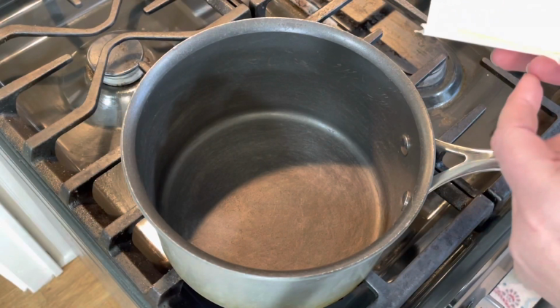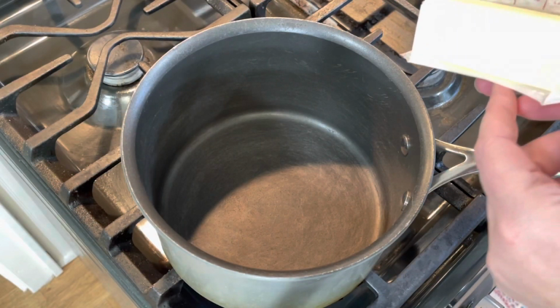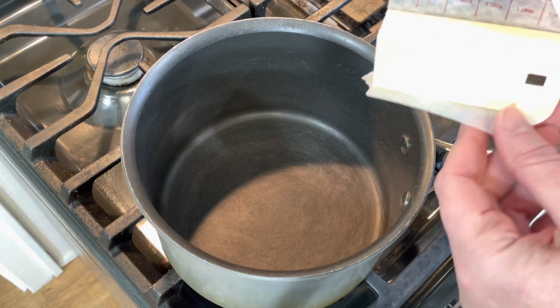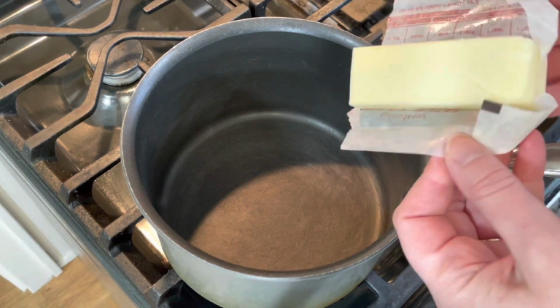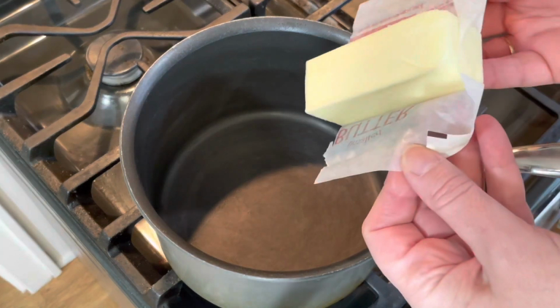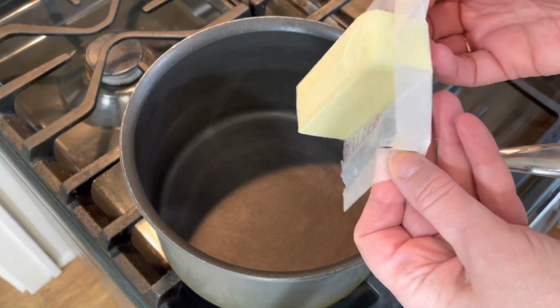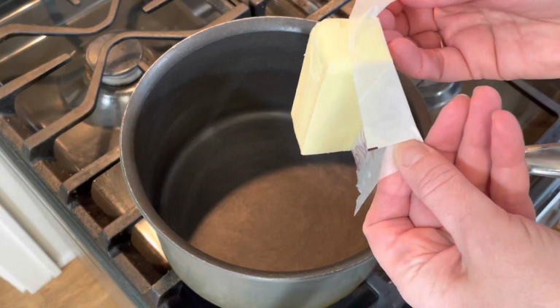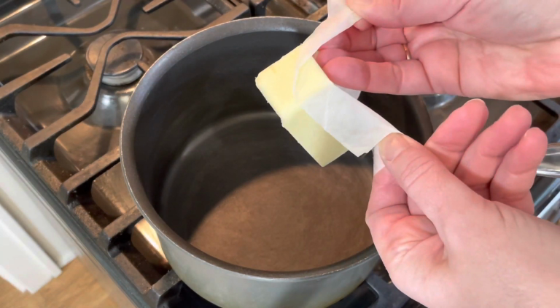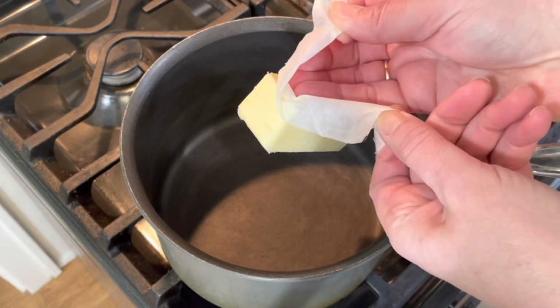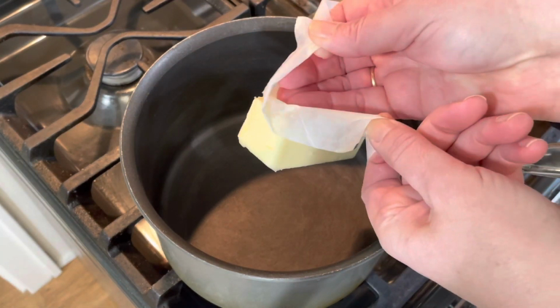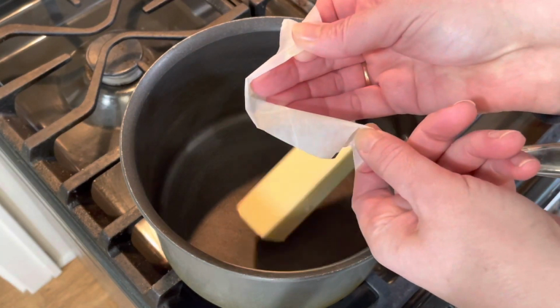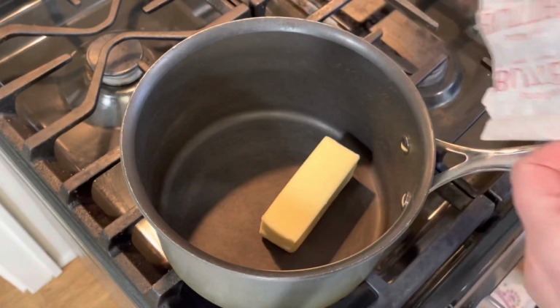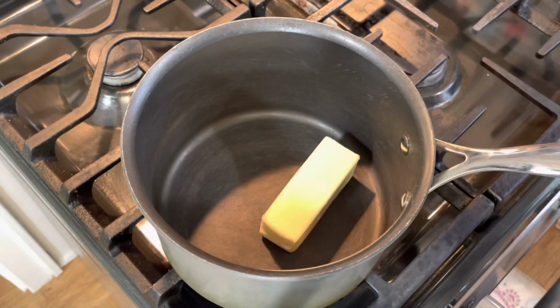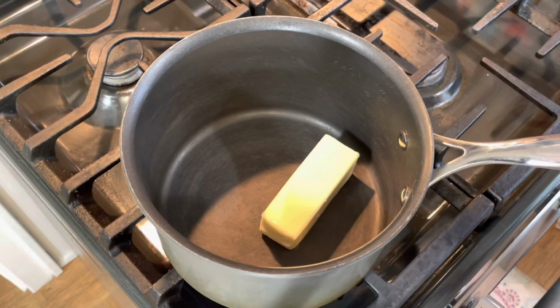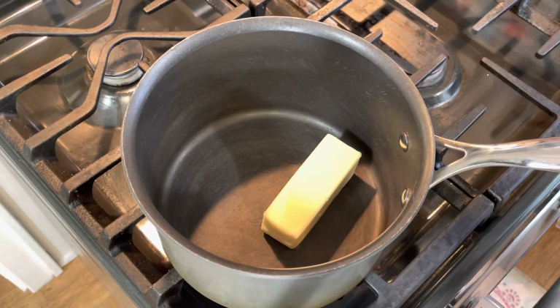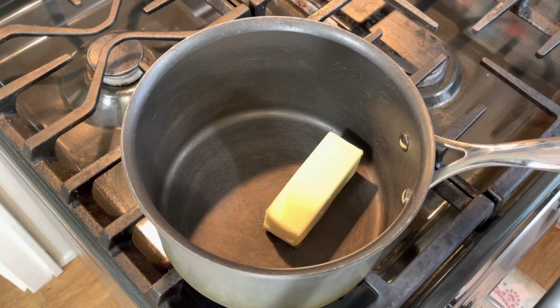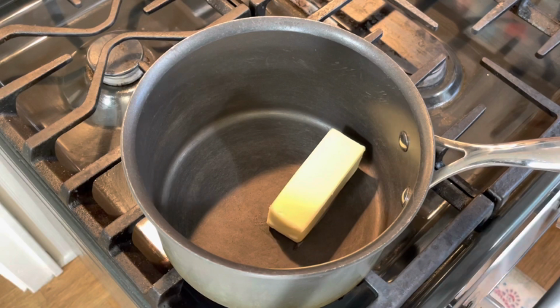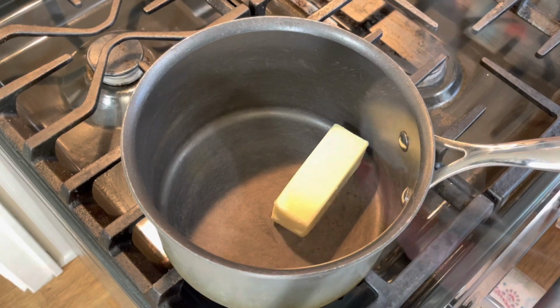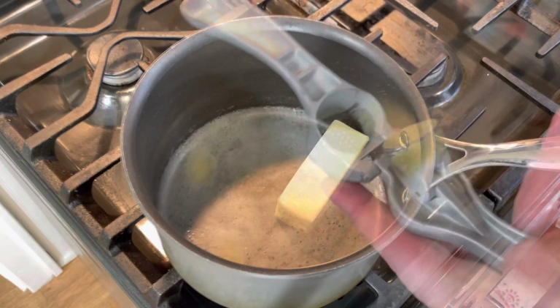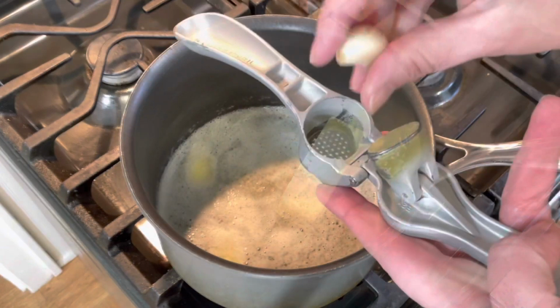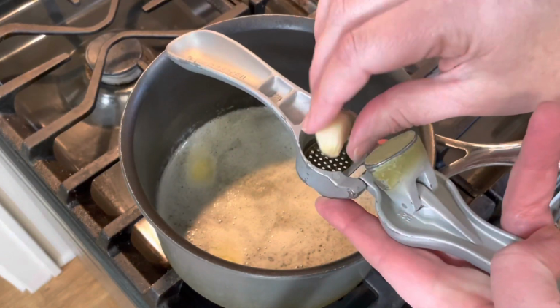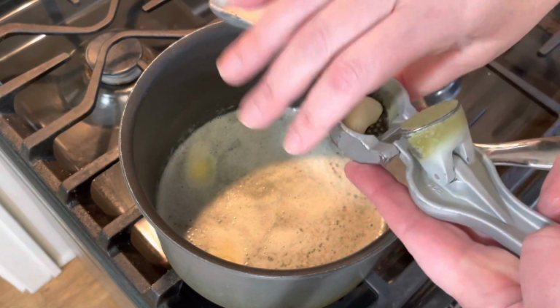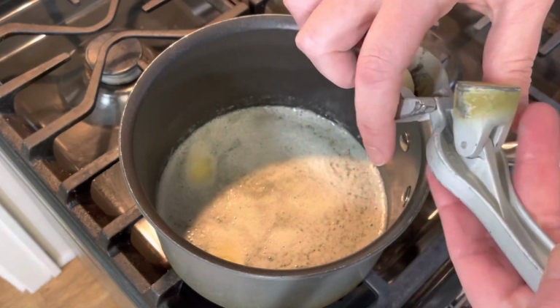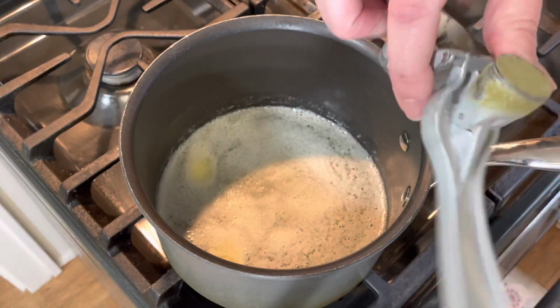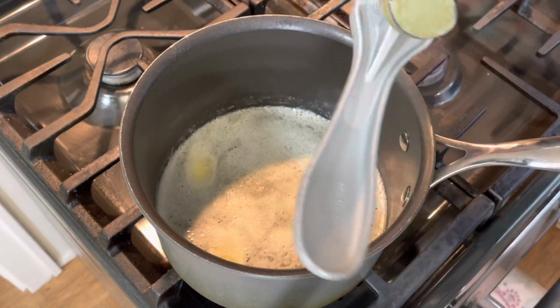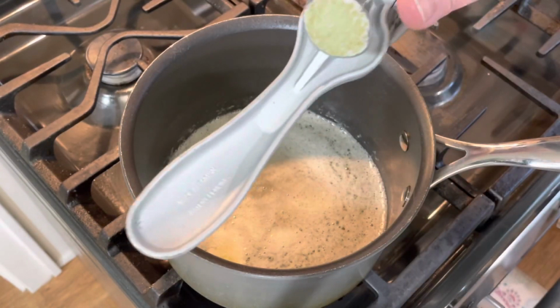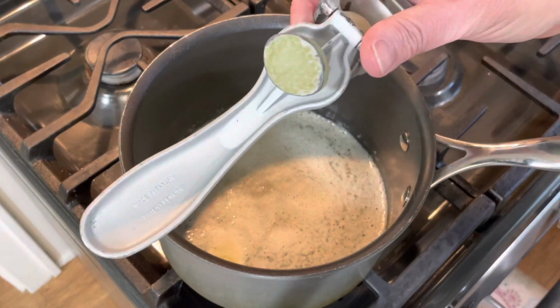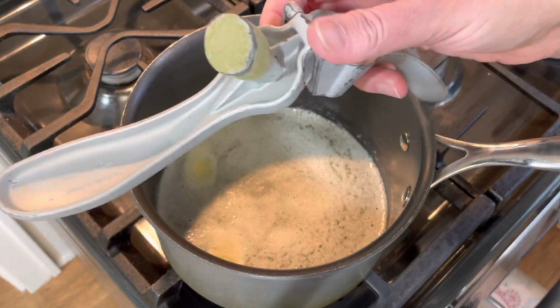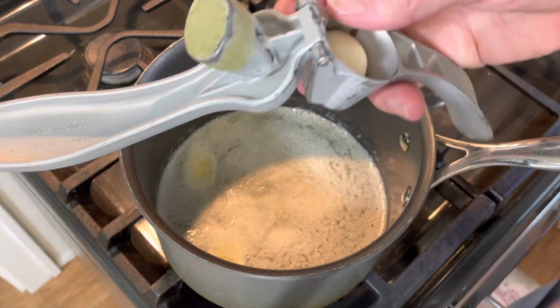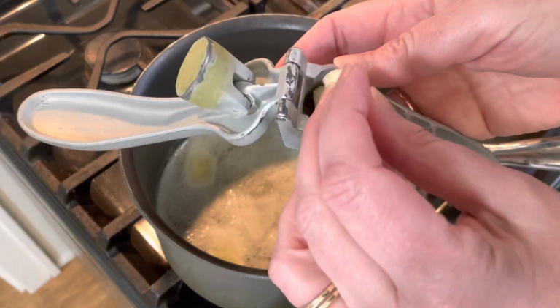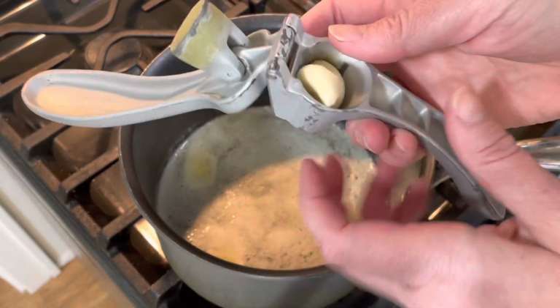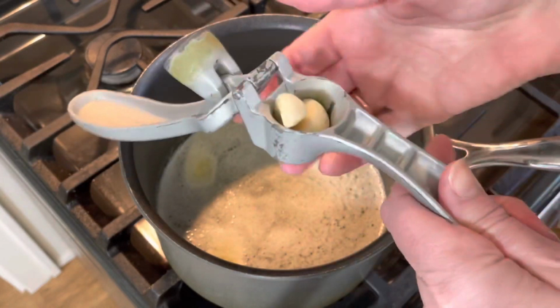To a medium sized pot I'm going to add six tablespoons of butter and let that melt. Next I'm going to mince four cloves of garlic.